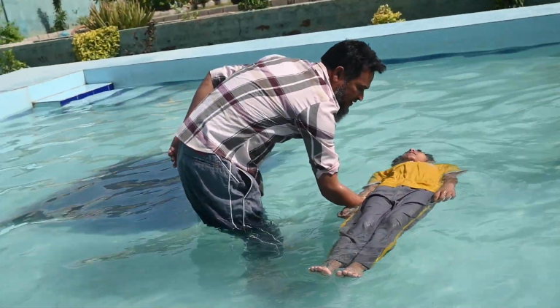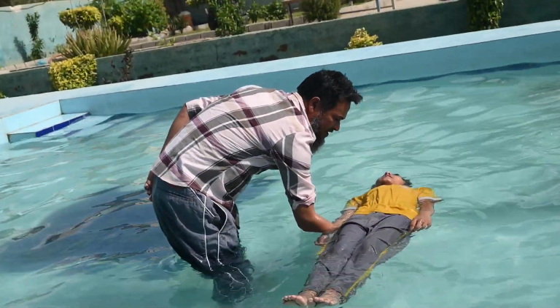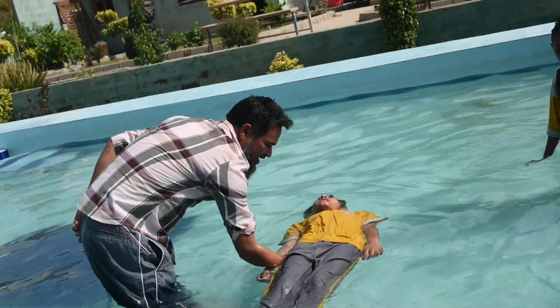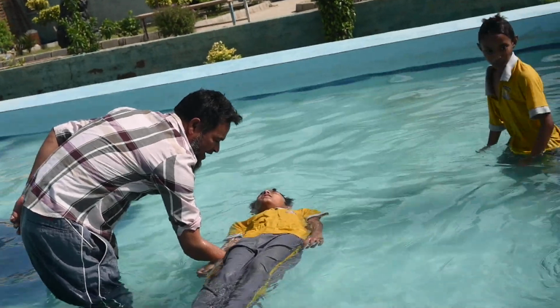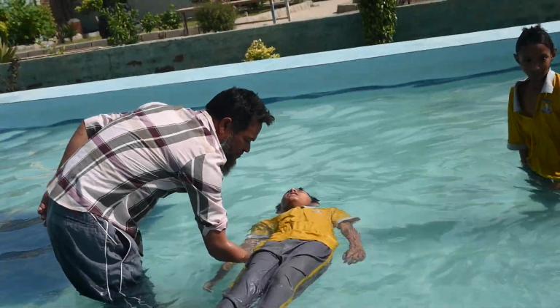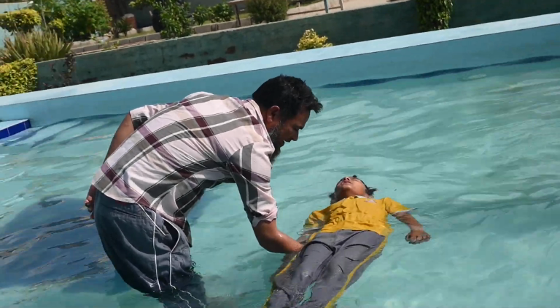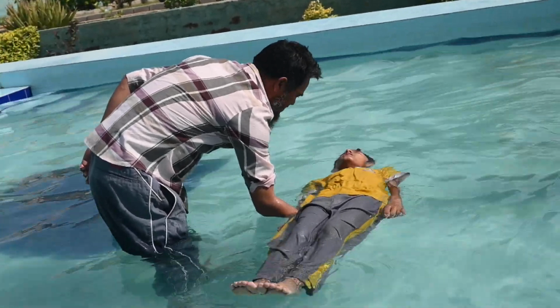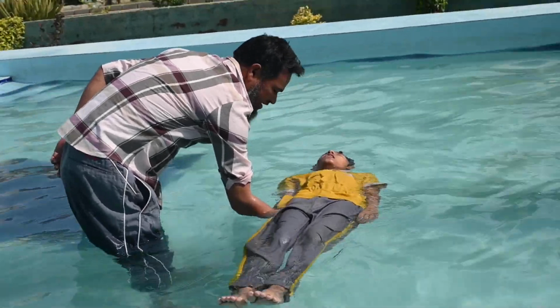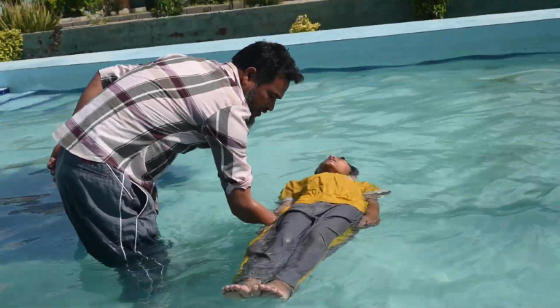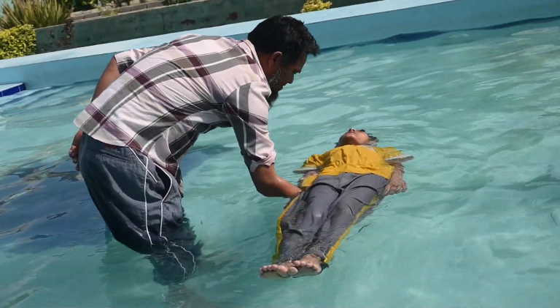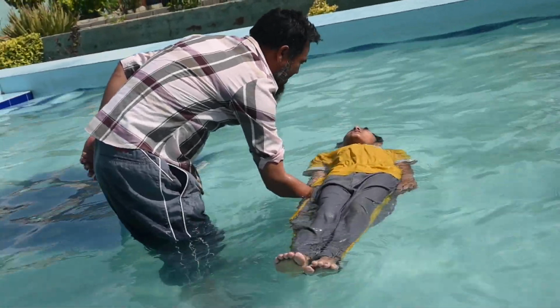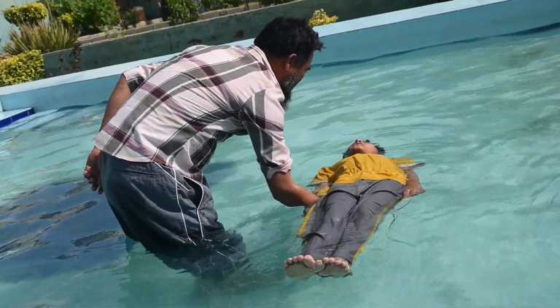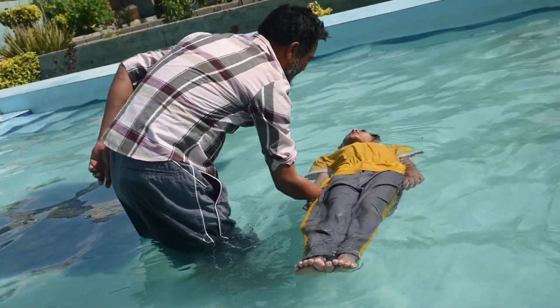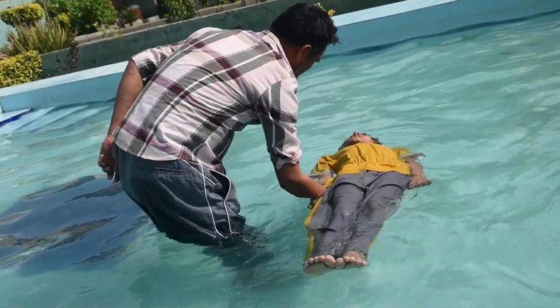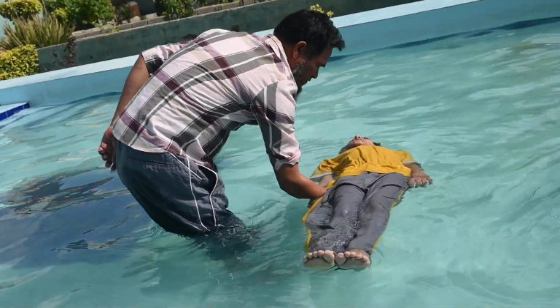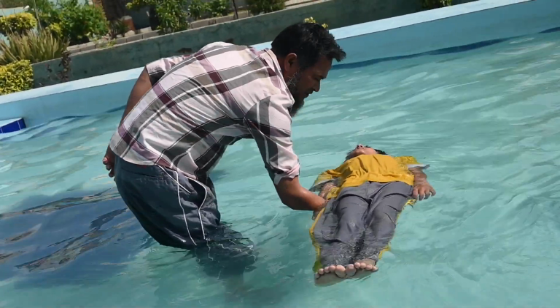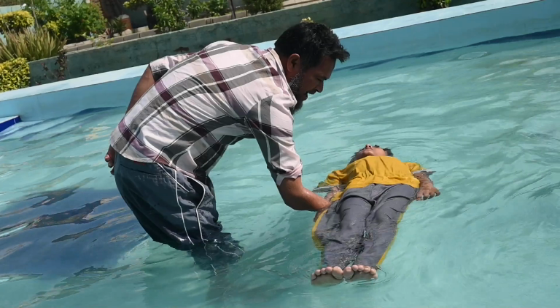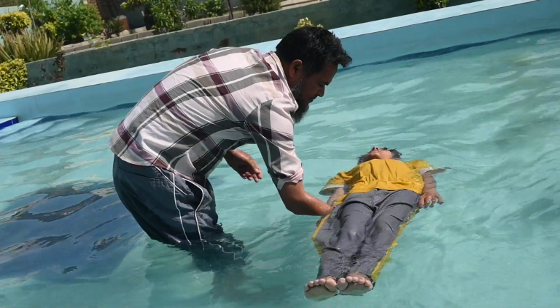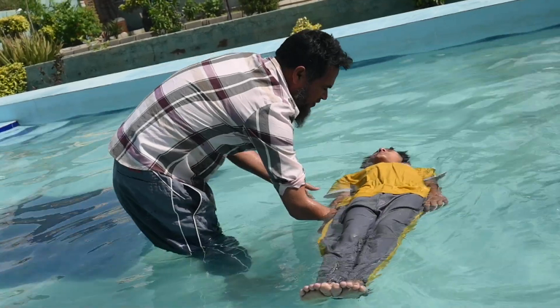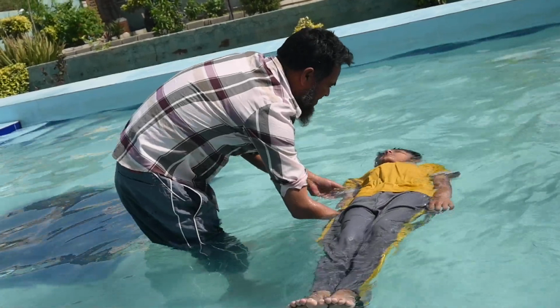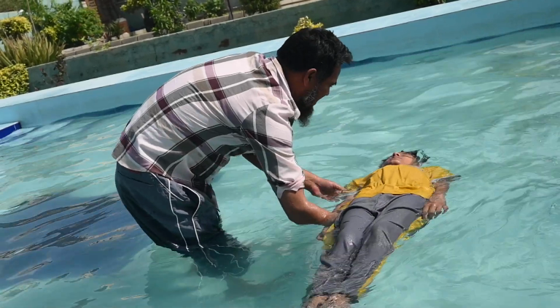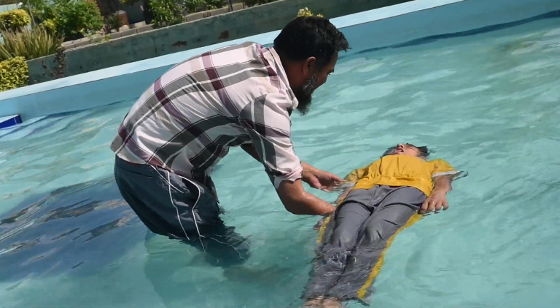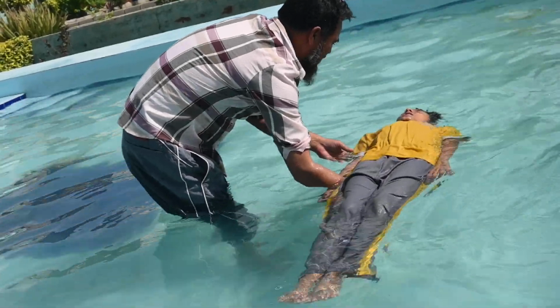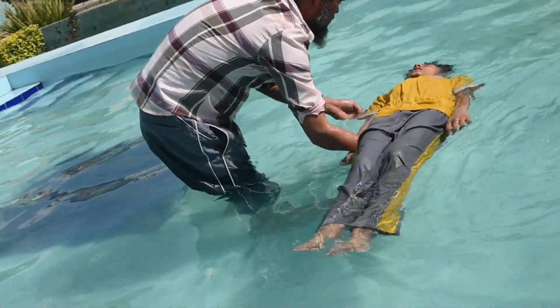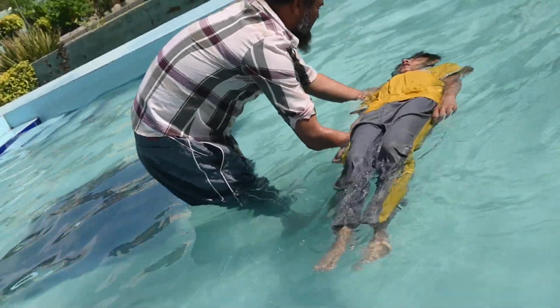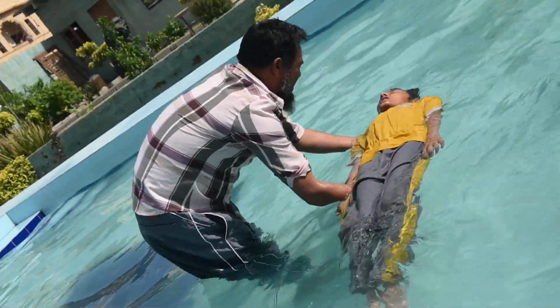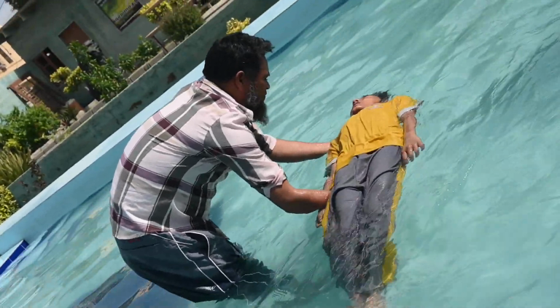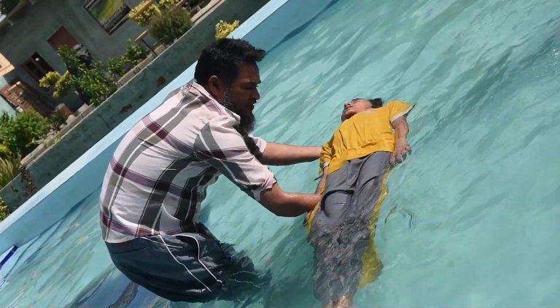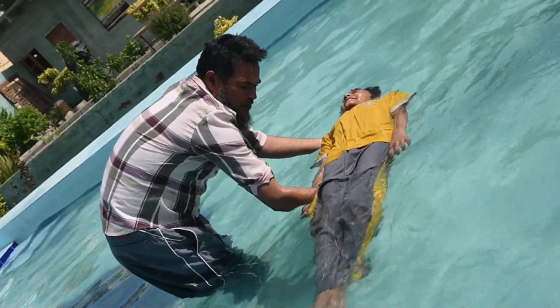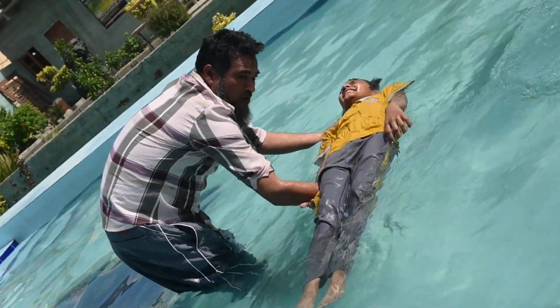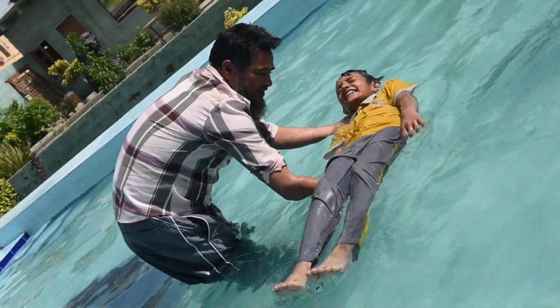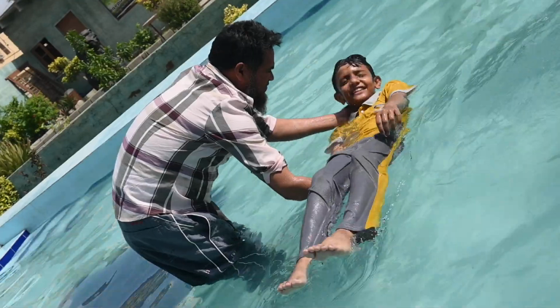The water level should be balanced when you need your body to balance. Keep your body balanced.